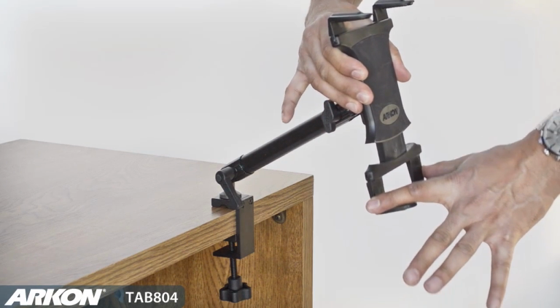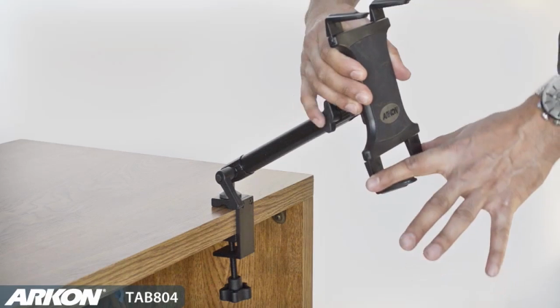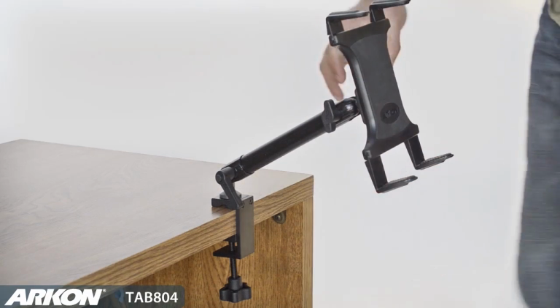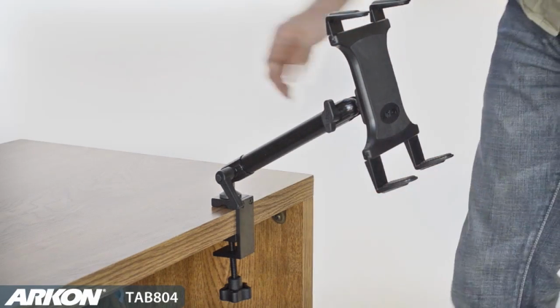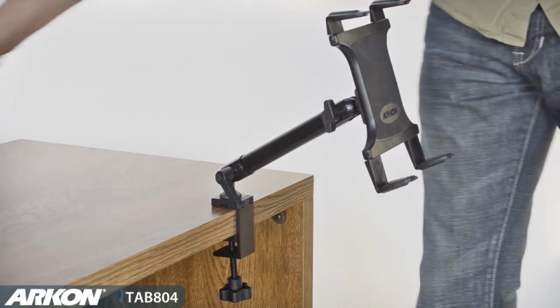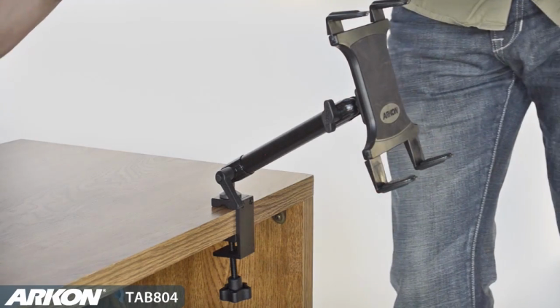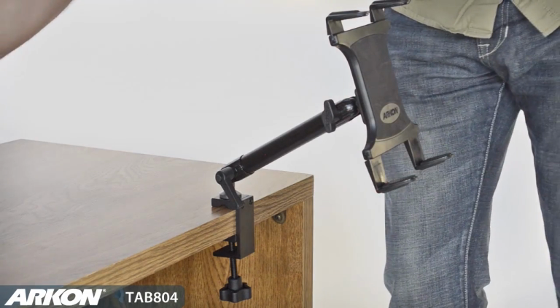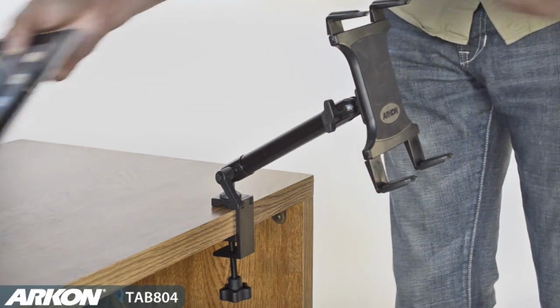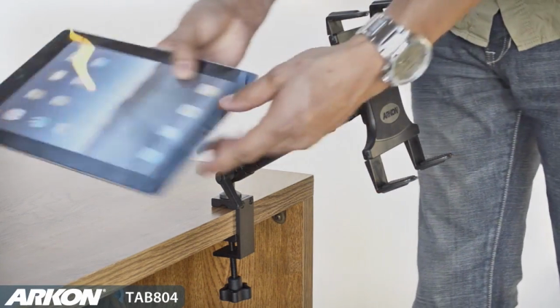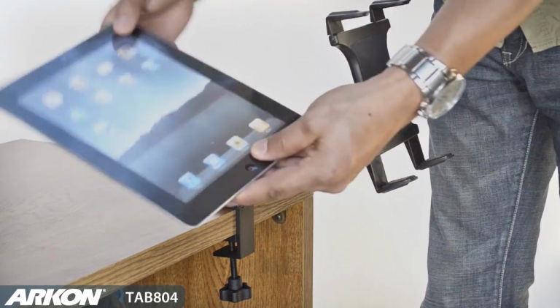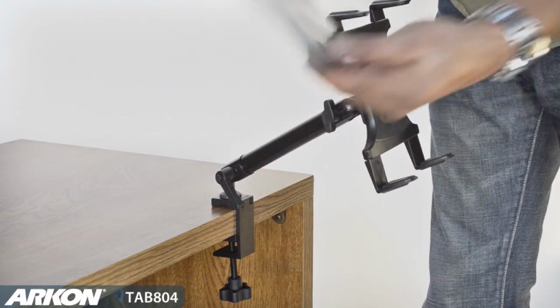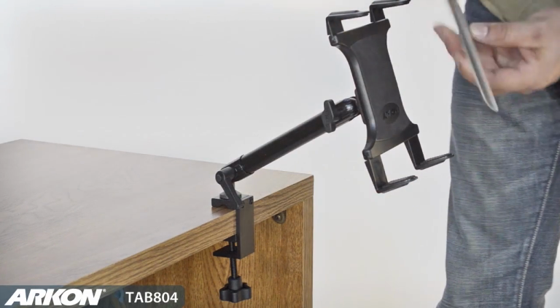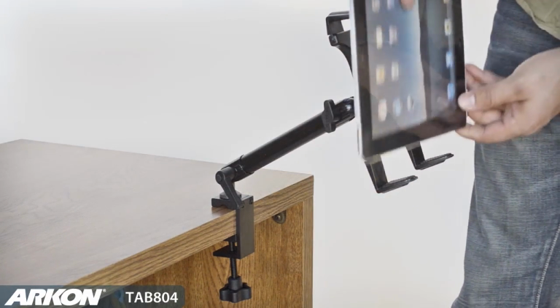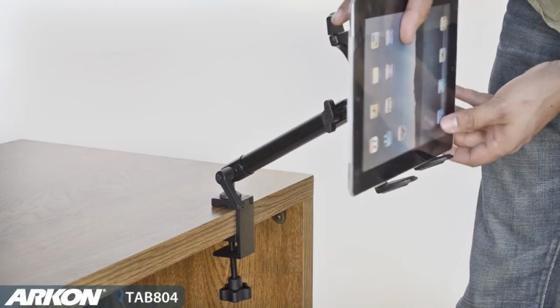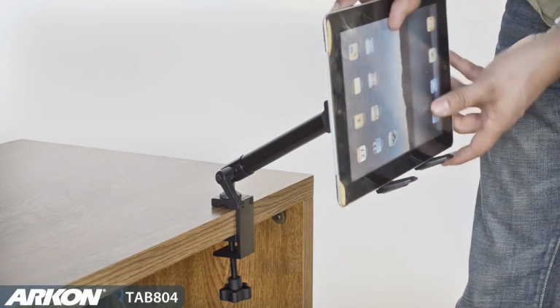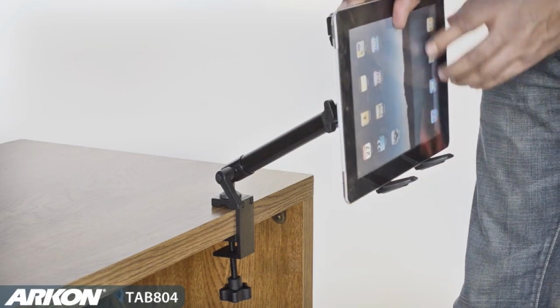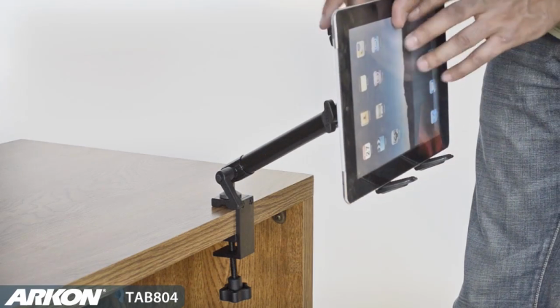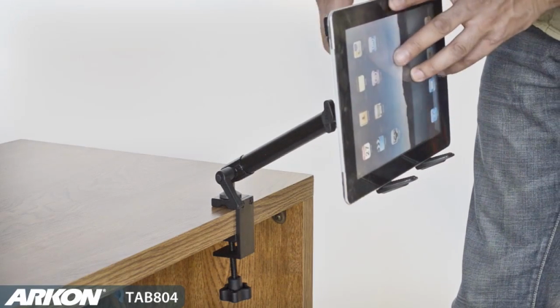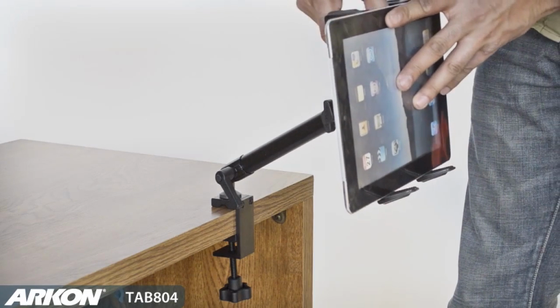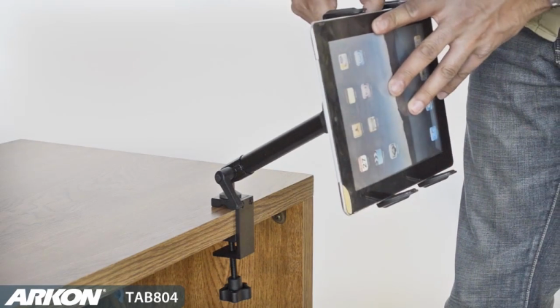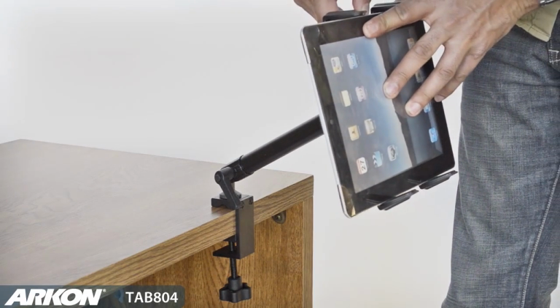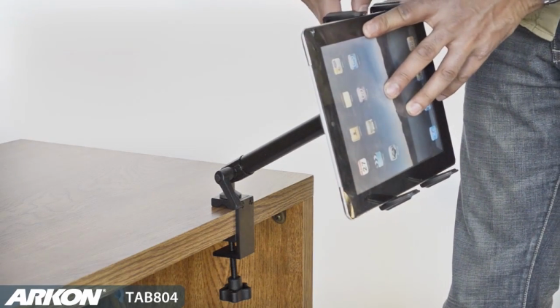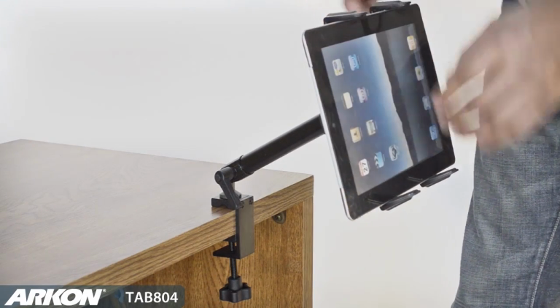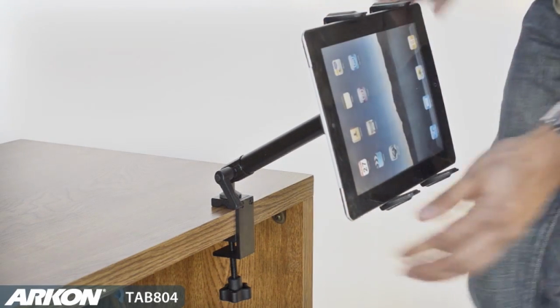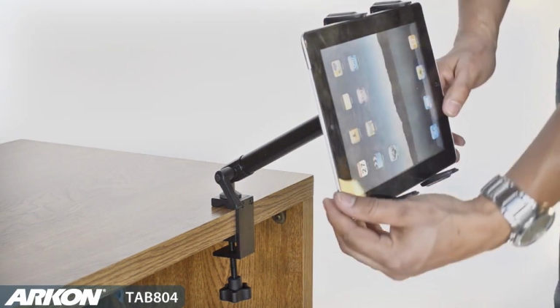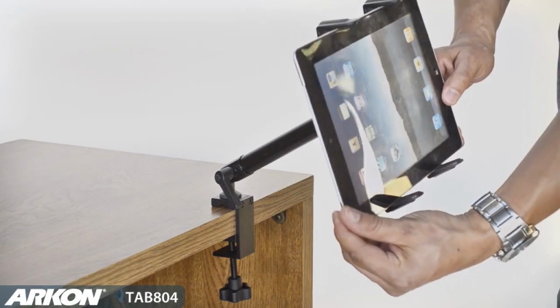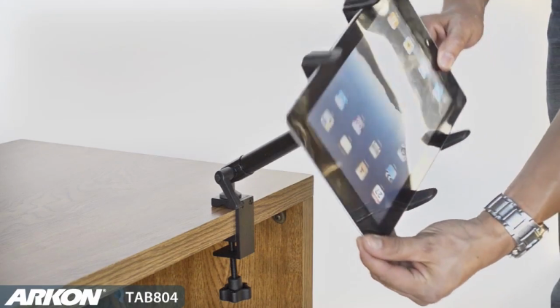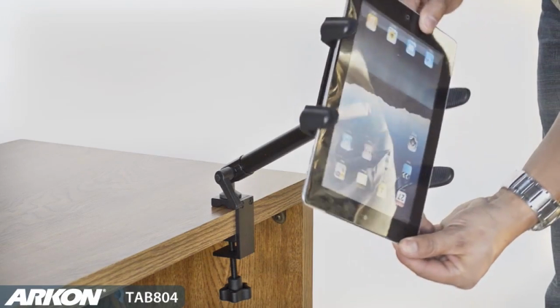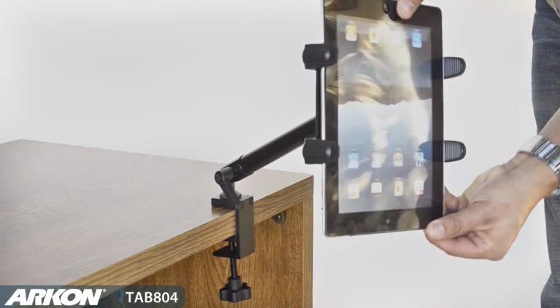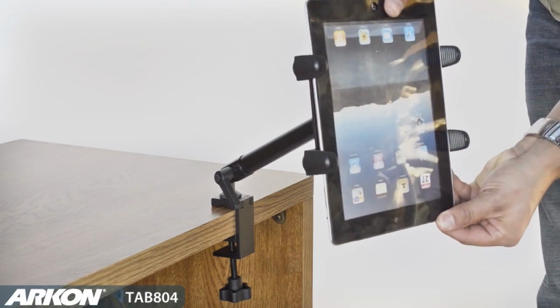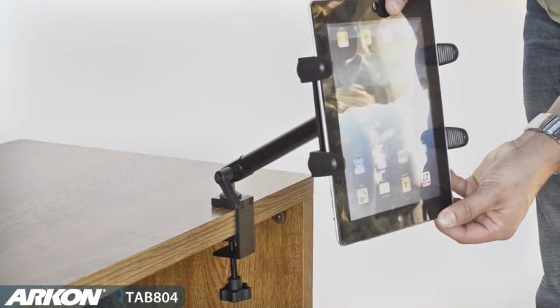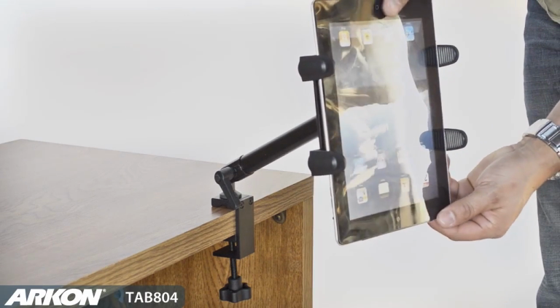The bottom spring-loaded support legs allow you to slip in any size tablet — iPad, iPad 2, or any other brand with or without a case. The swivel connection allows you to position your tablet in portrait or landscape mode for the perfect view.